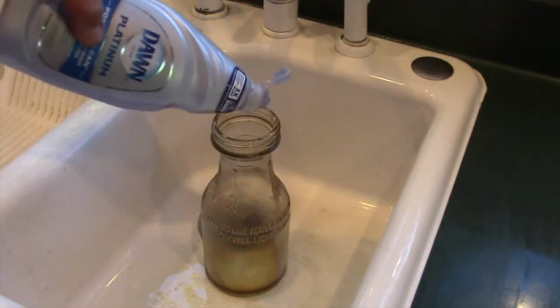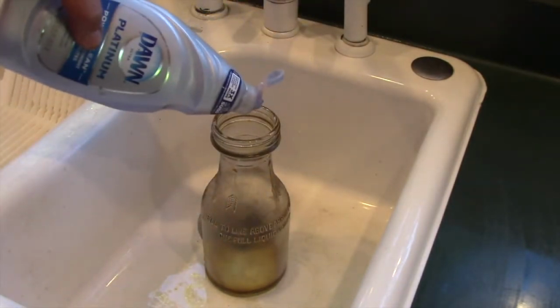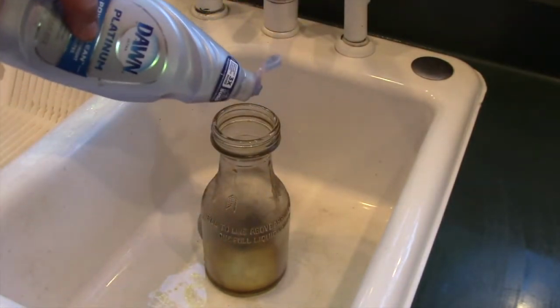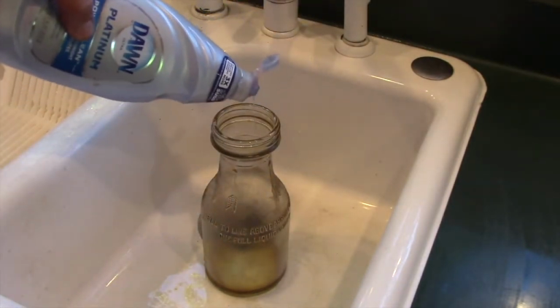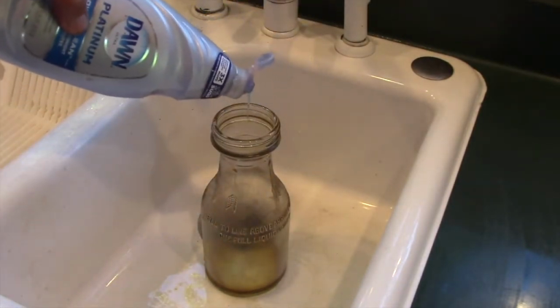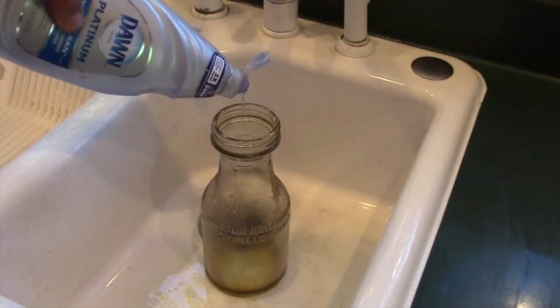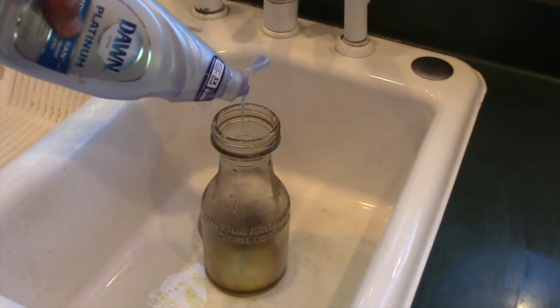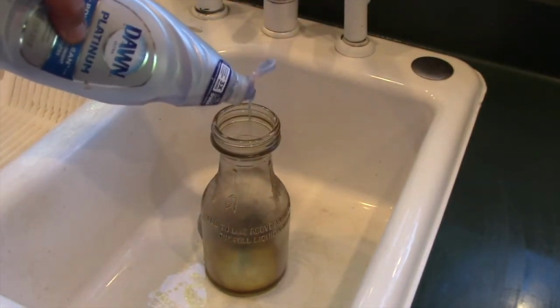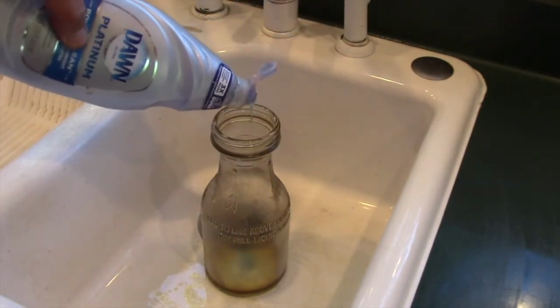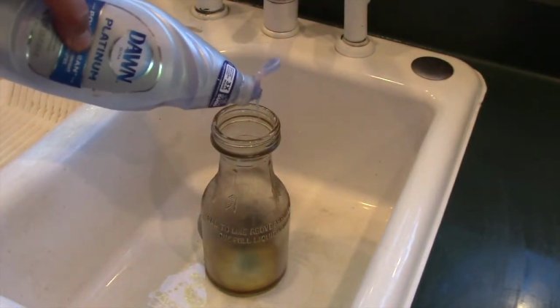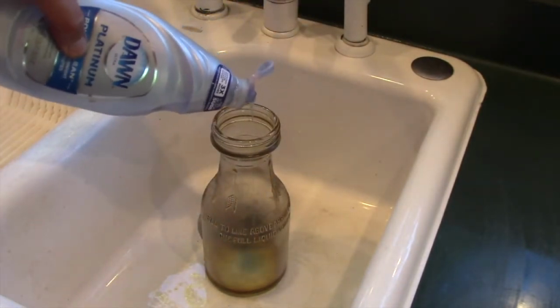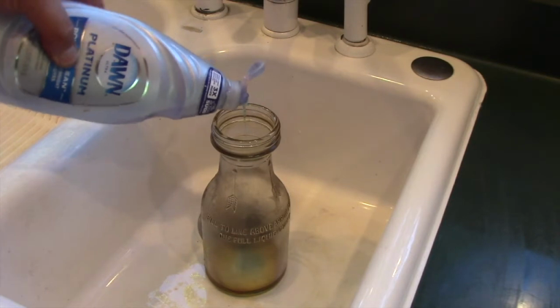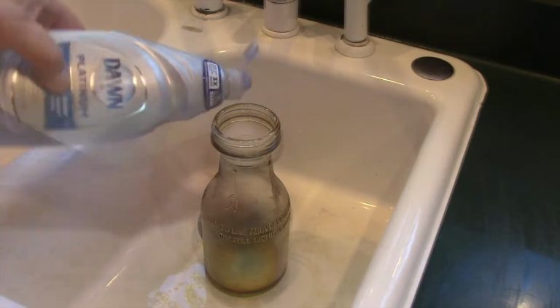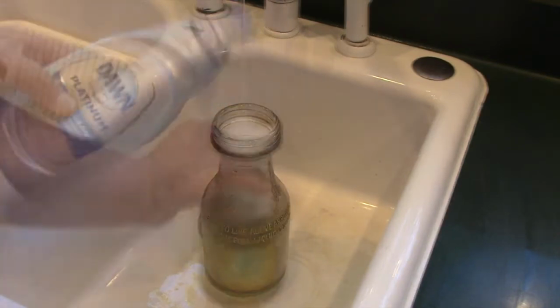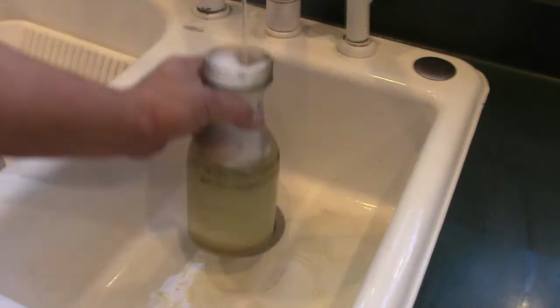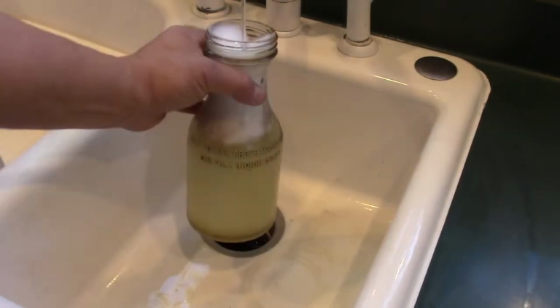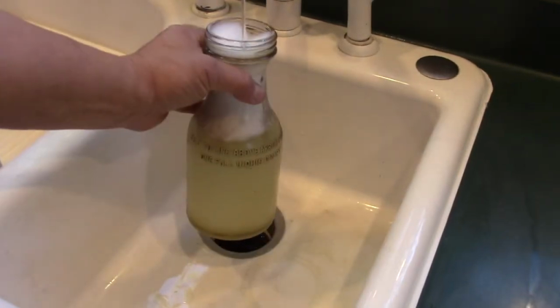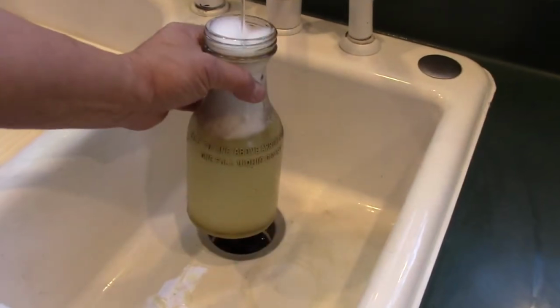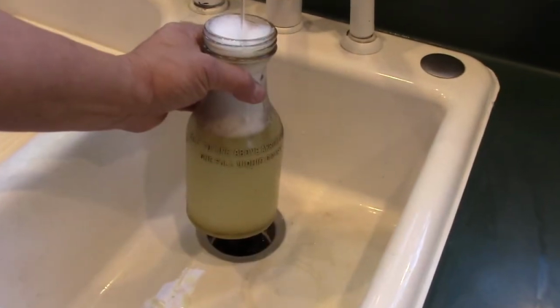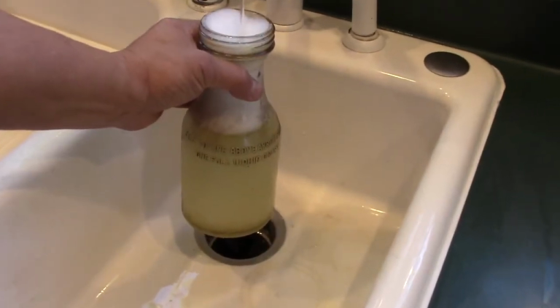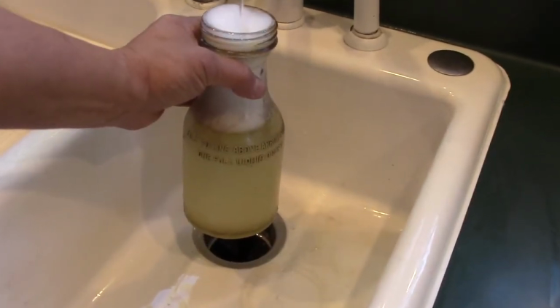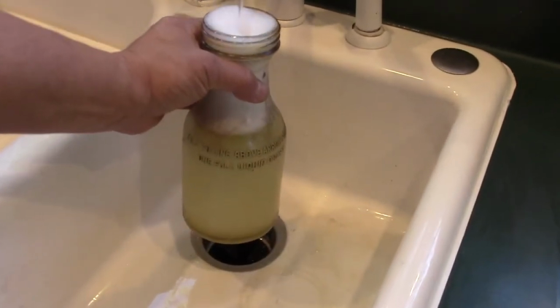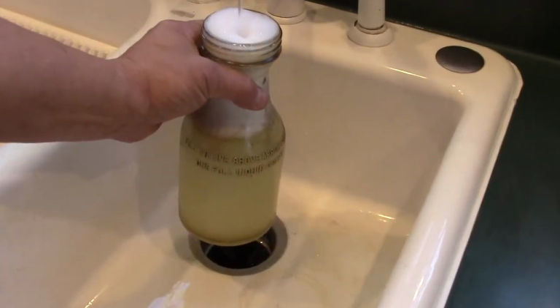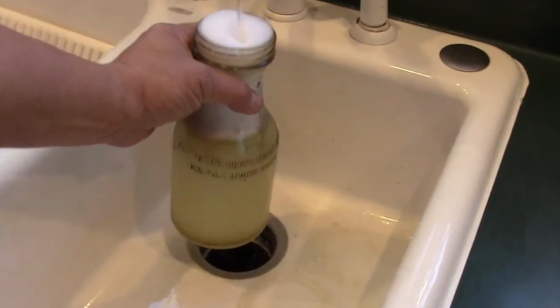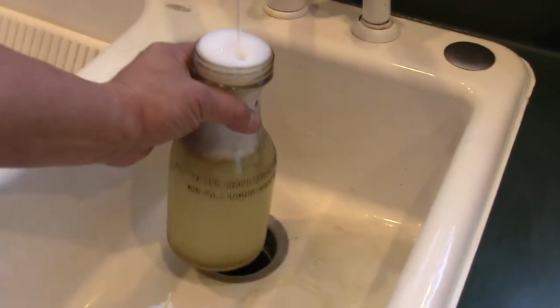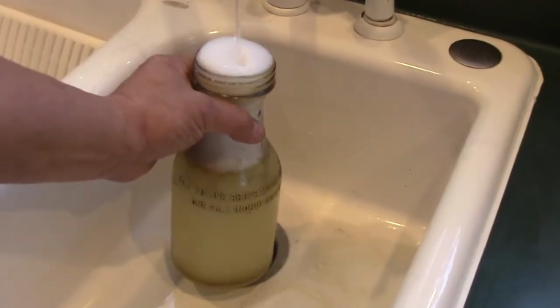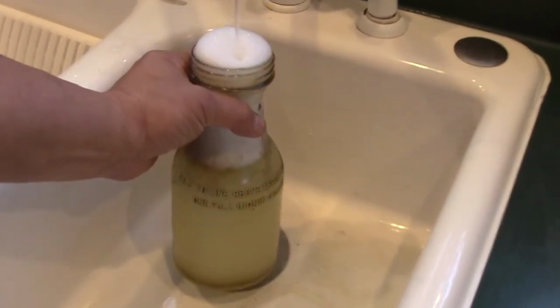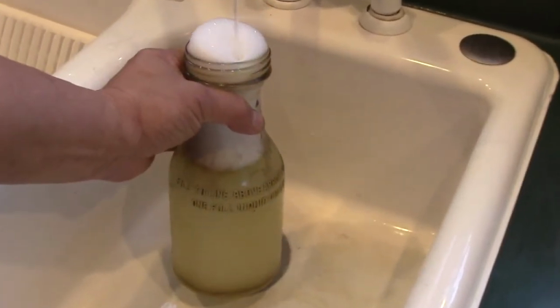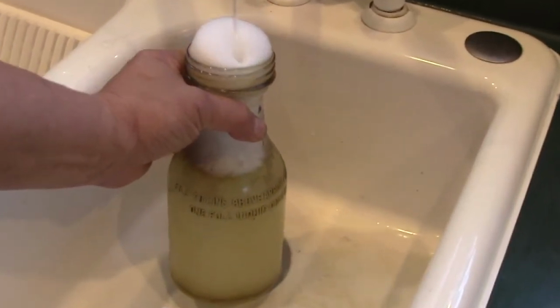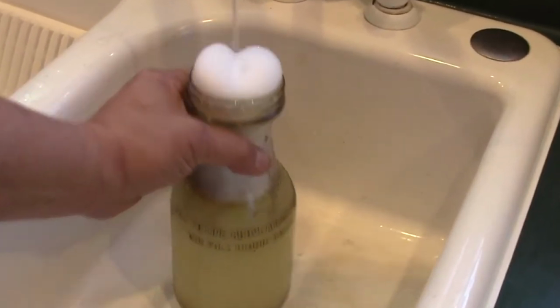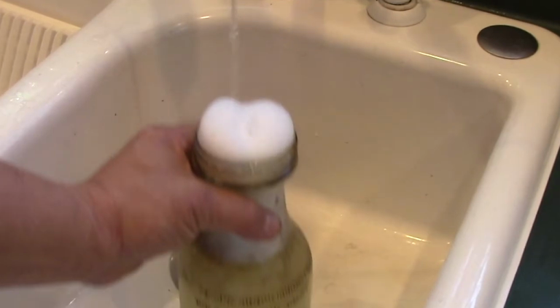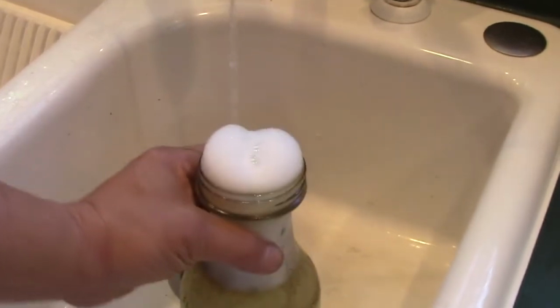To get the bottle ready, I'll use Dawn dishwashing soap. If it's good enough to clean baby seals after the Exxon Valdez oil spill, then it's good enough for me.